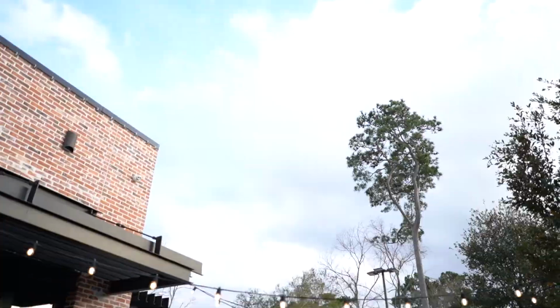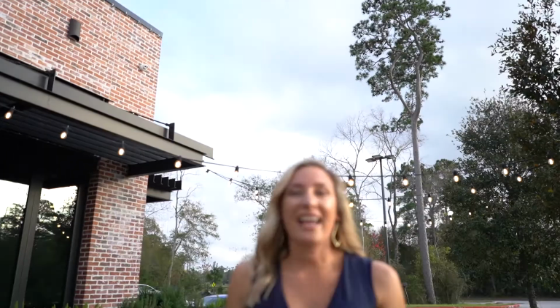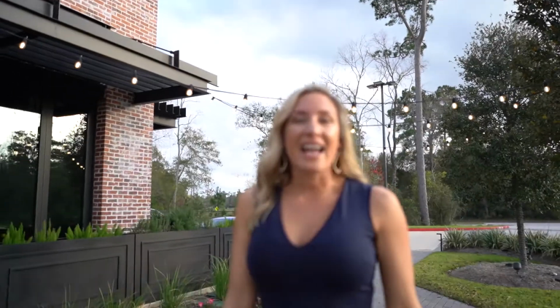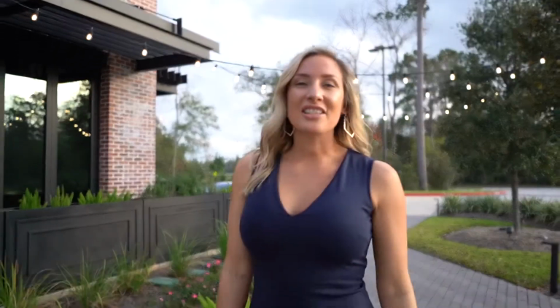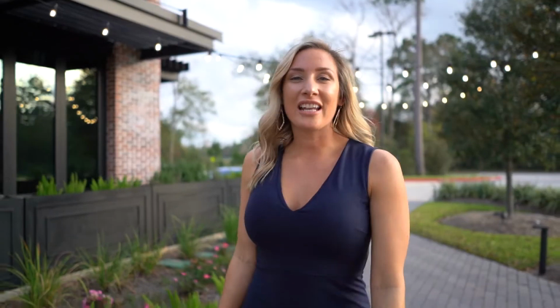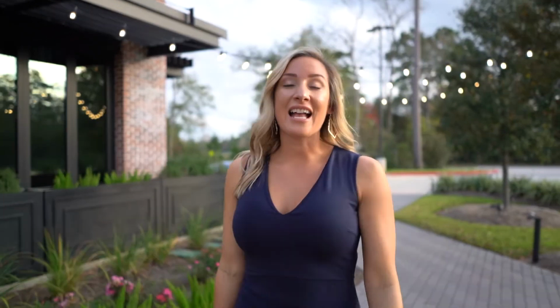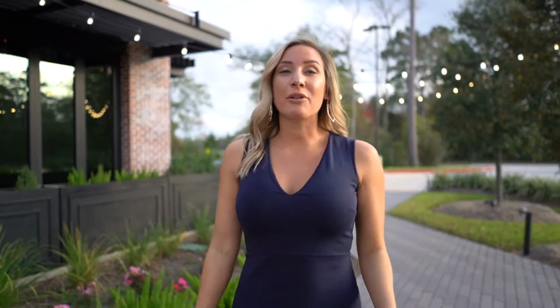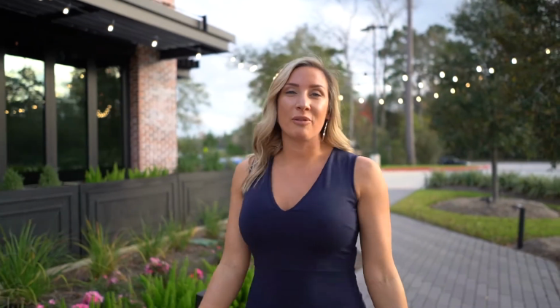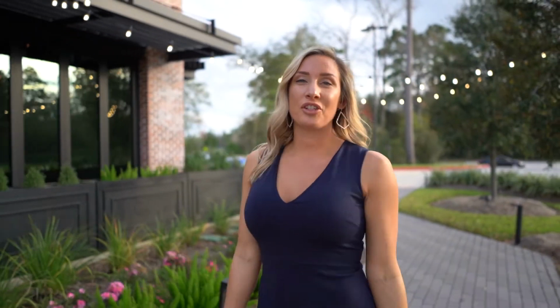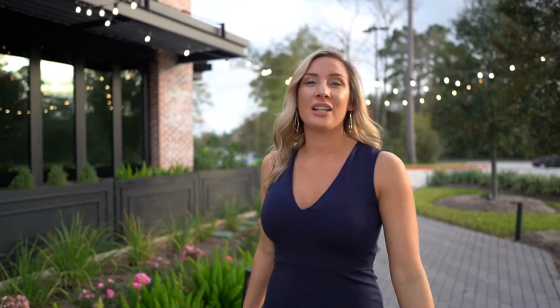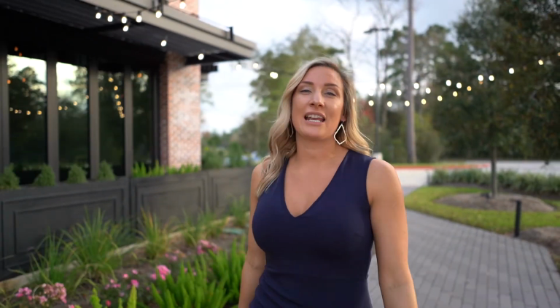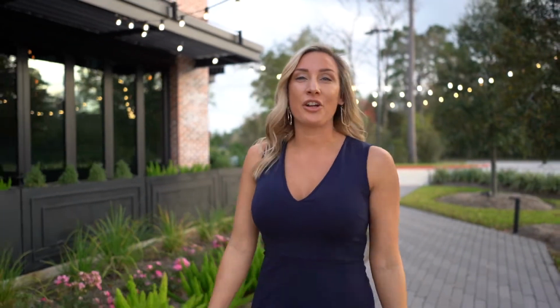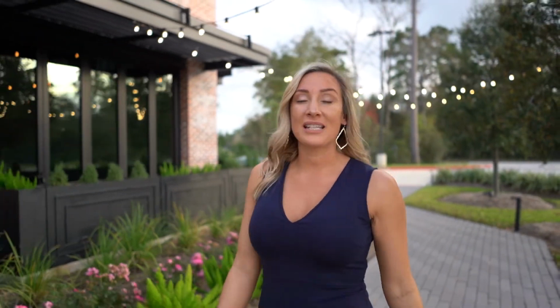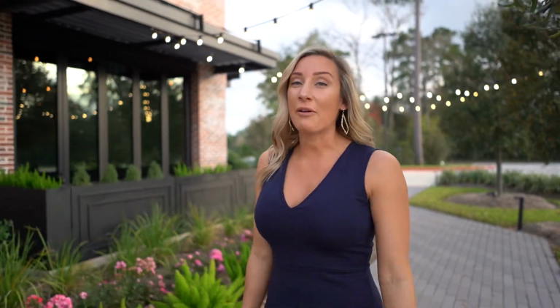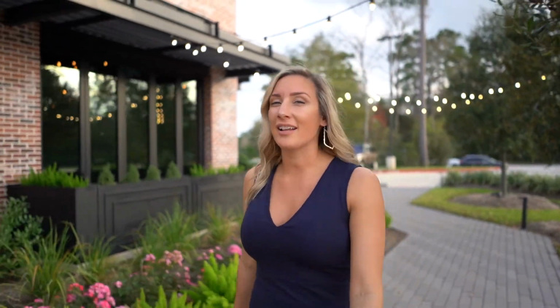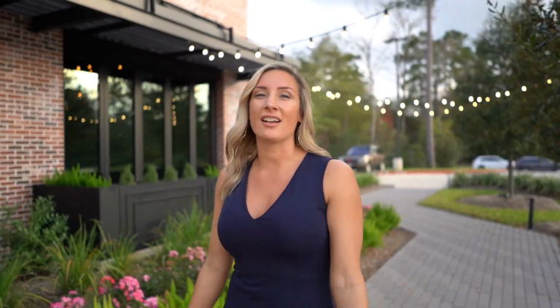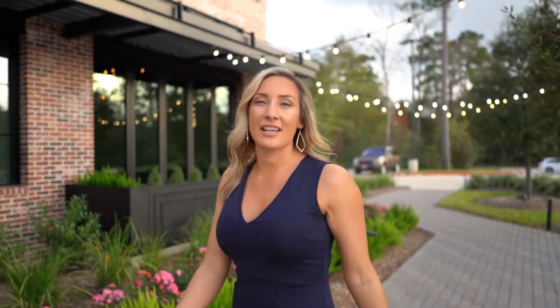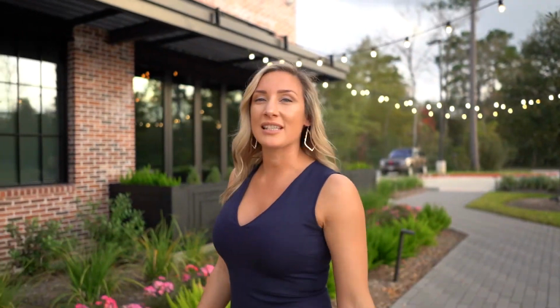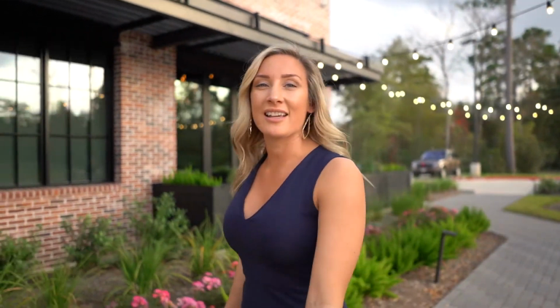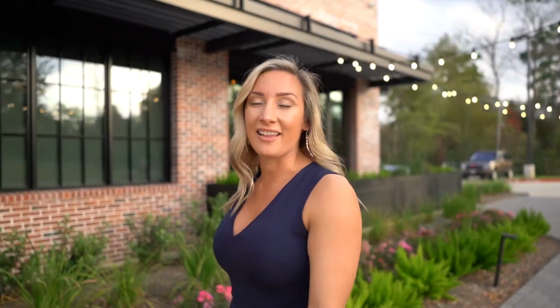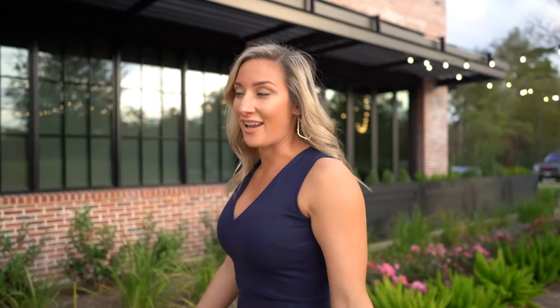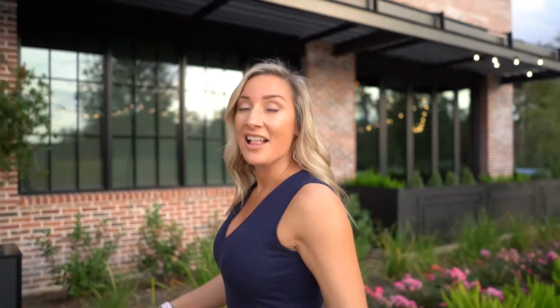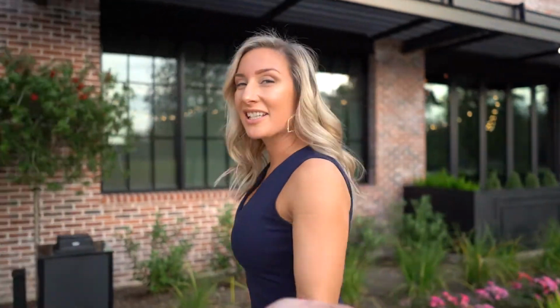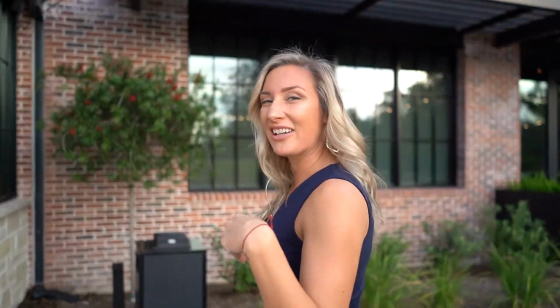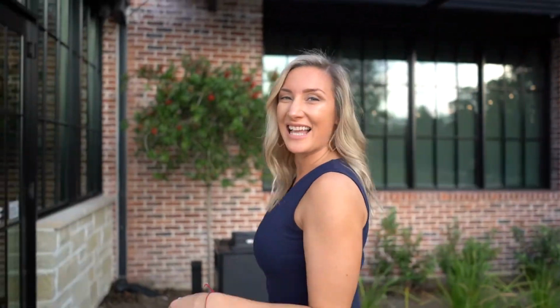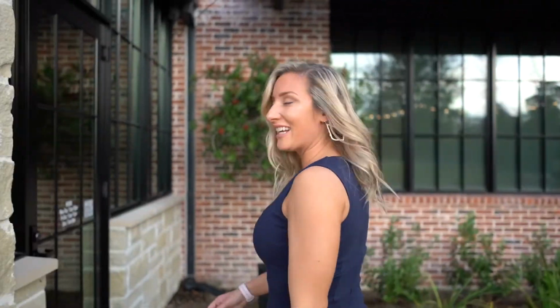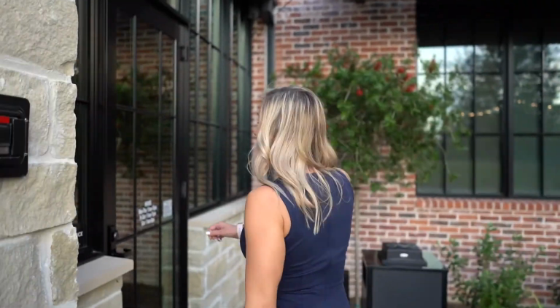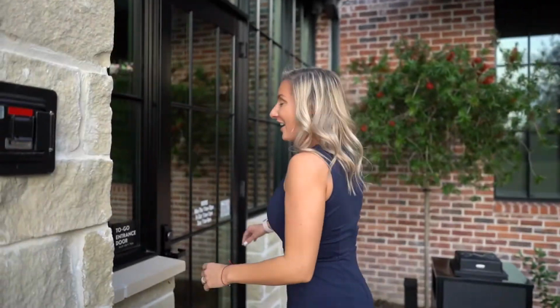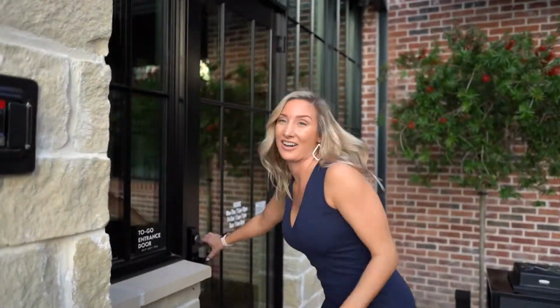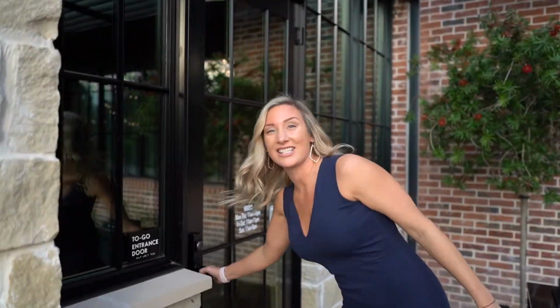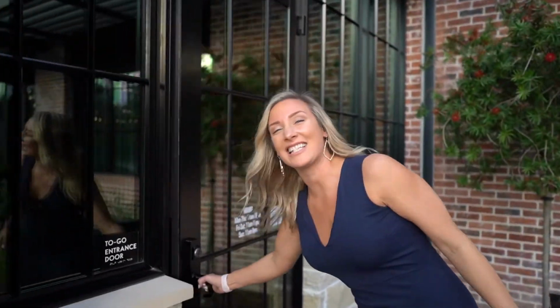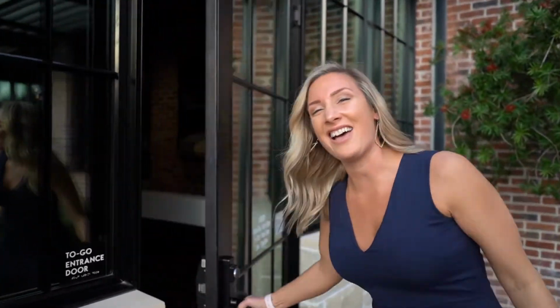Hey guys, it's Claudine Saide with Urban Vision Real Estate Group. Today we're at Azanti Cucina Italiana. Let's go inside and see what they're tossing up.